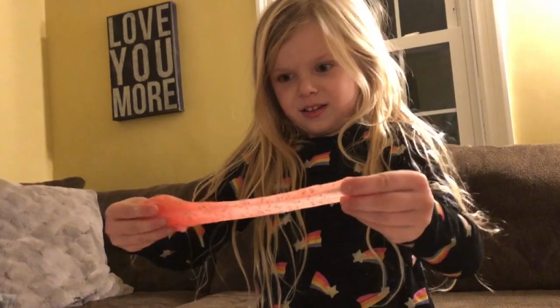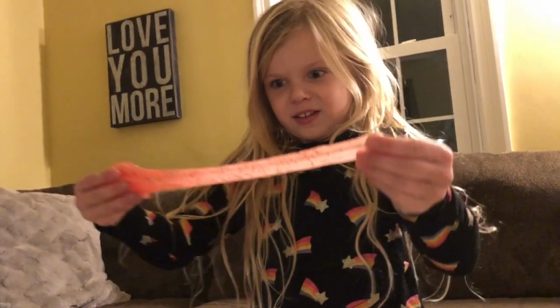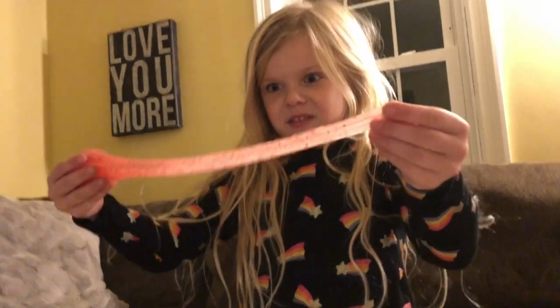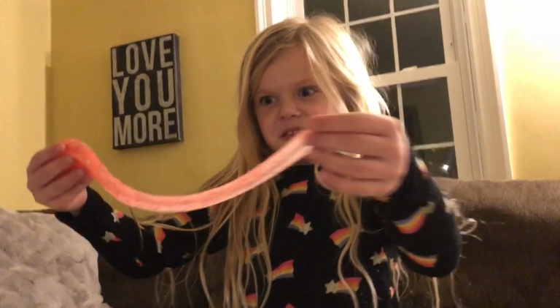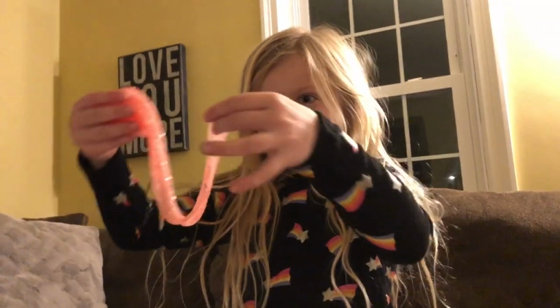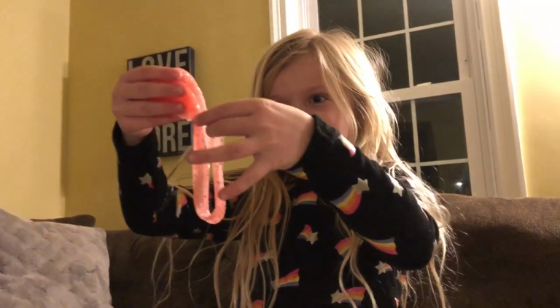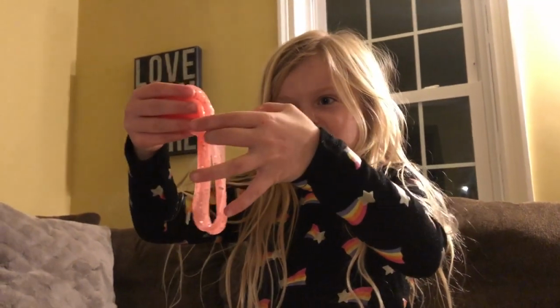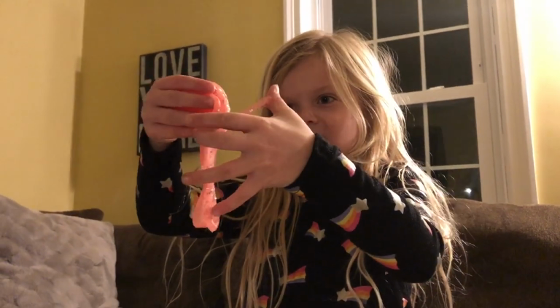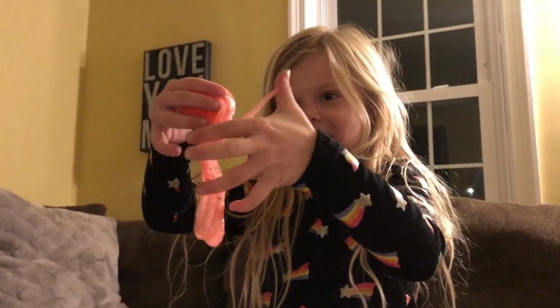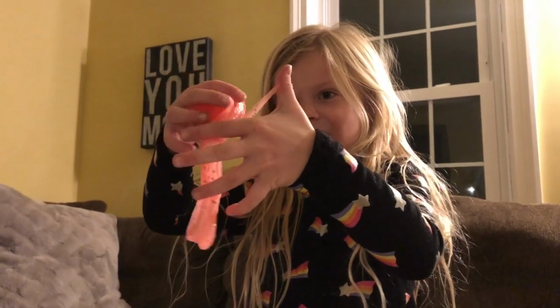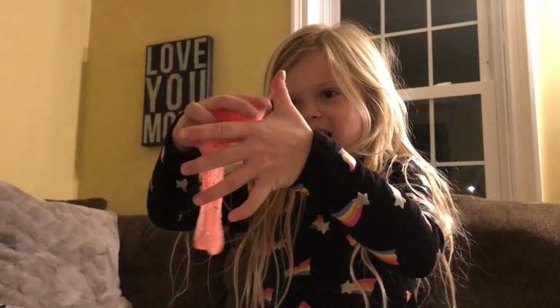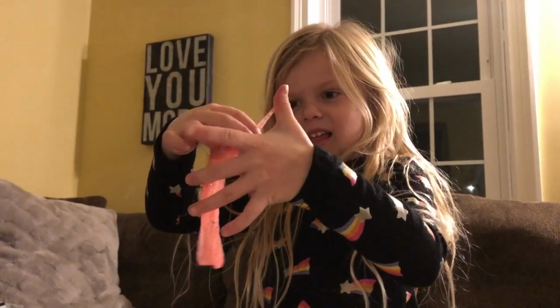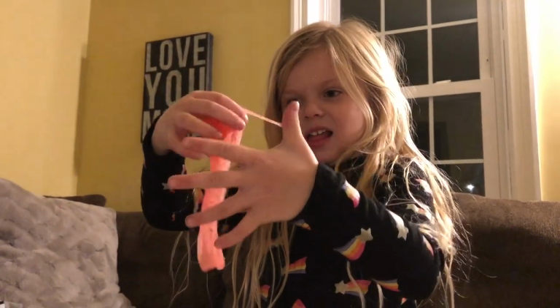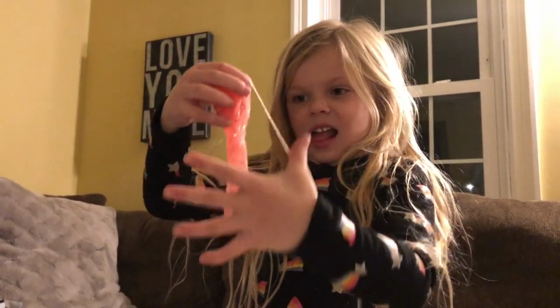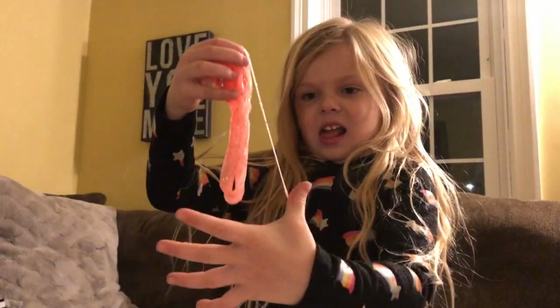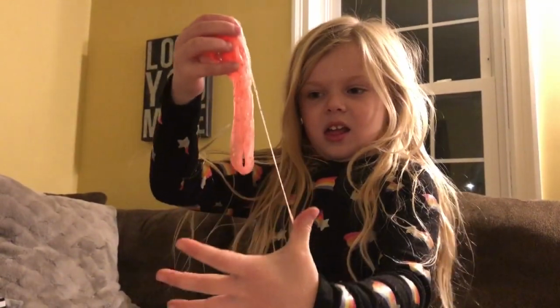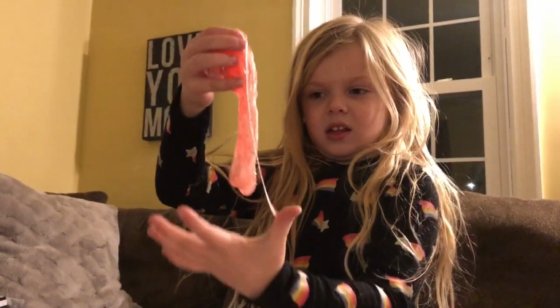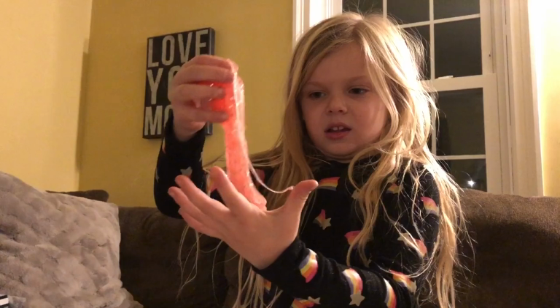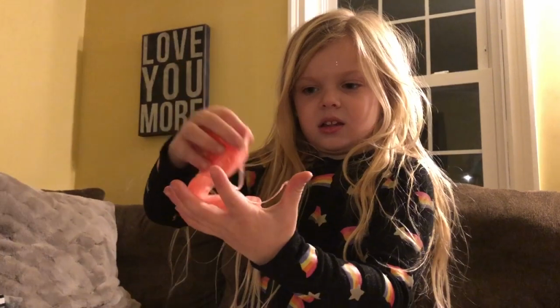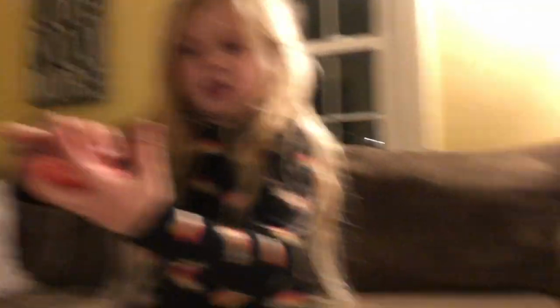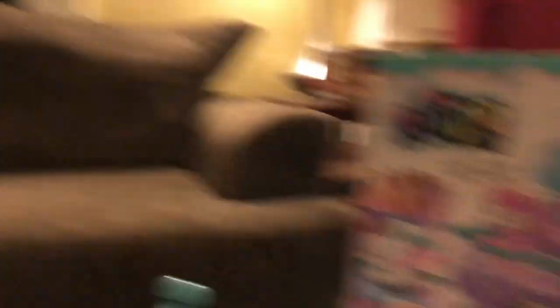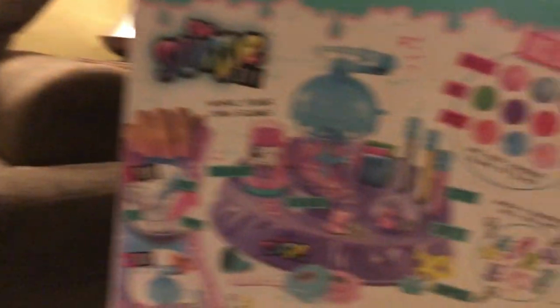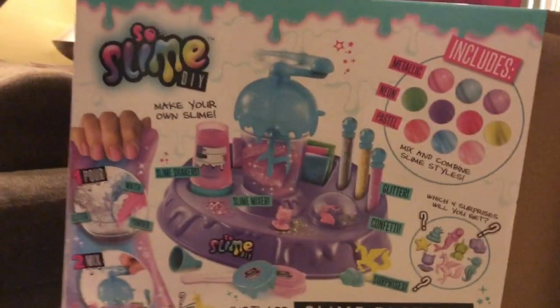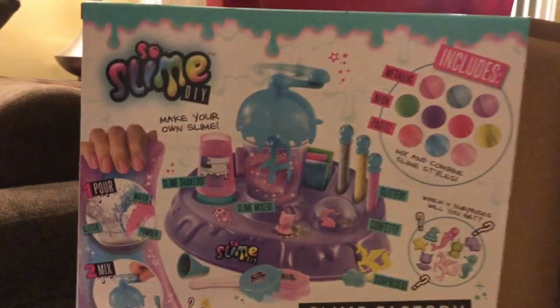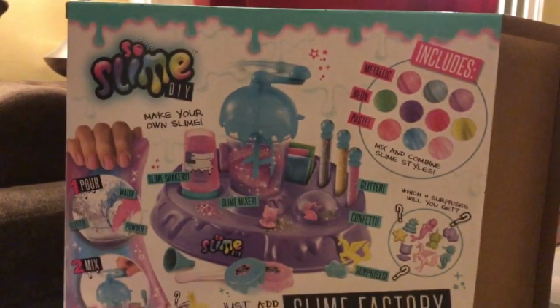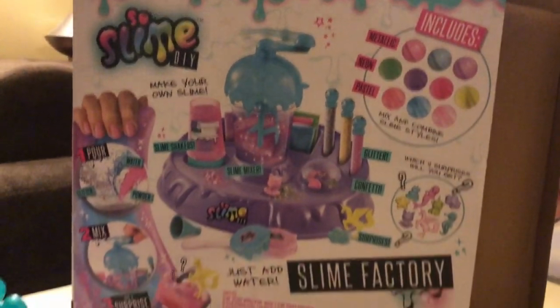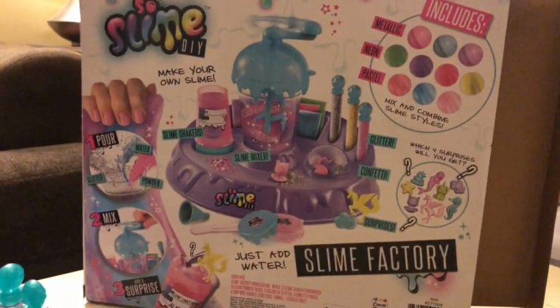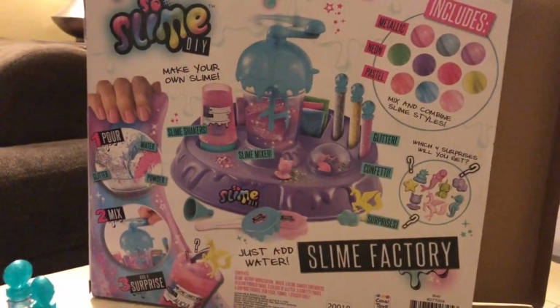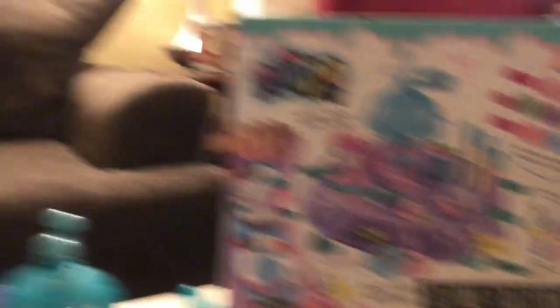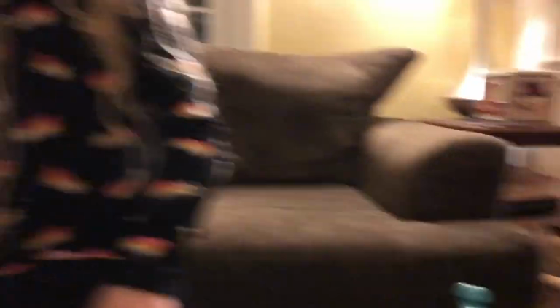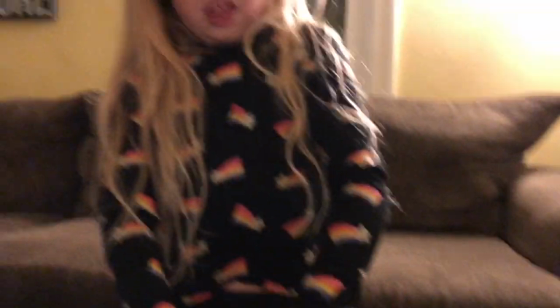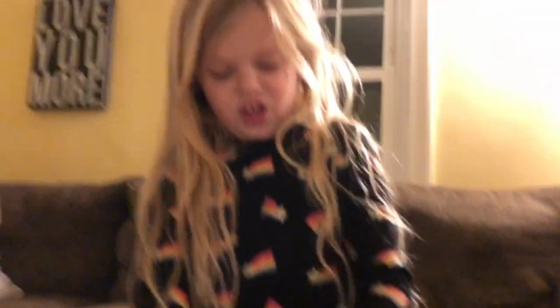So if any moms out there don't want to make slime with glue, you can get a DIY slime kit. Let's make some more, girlfriend.